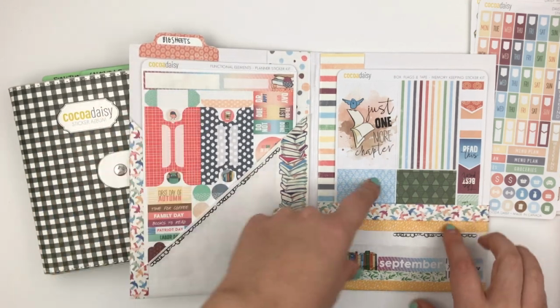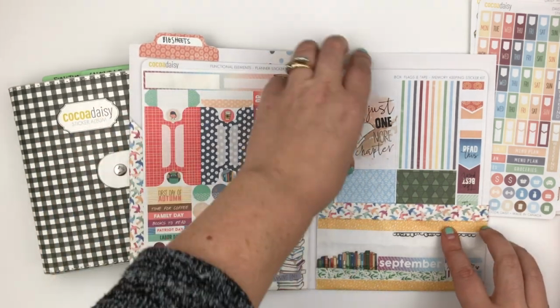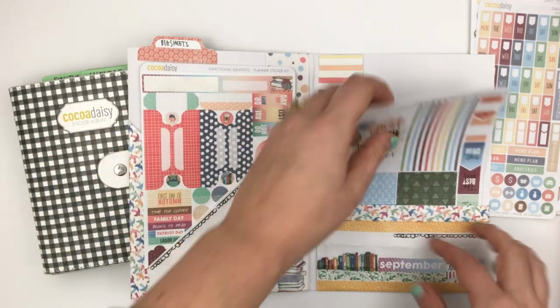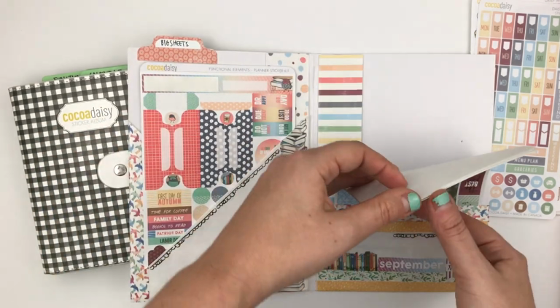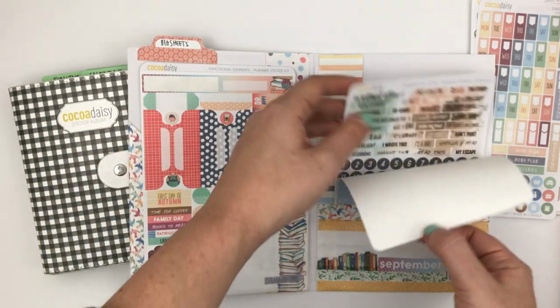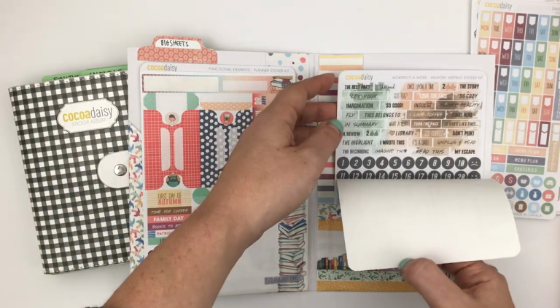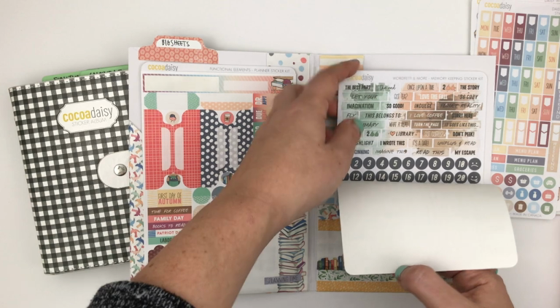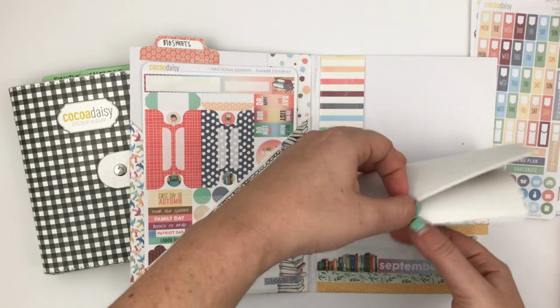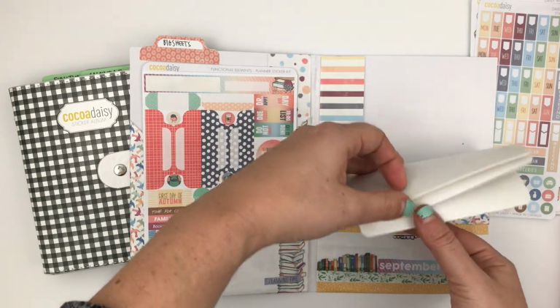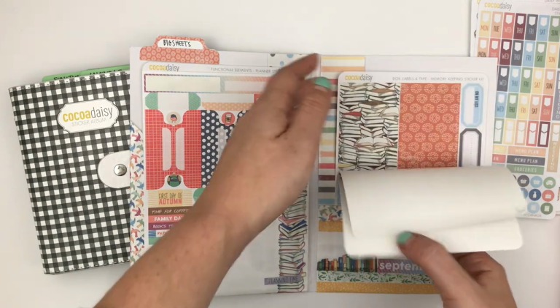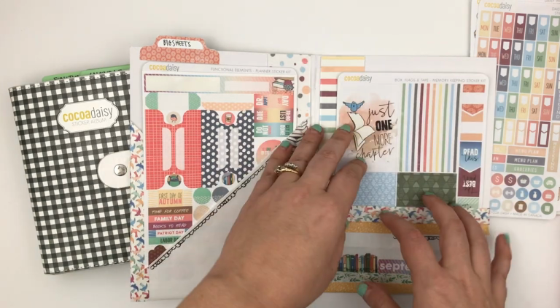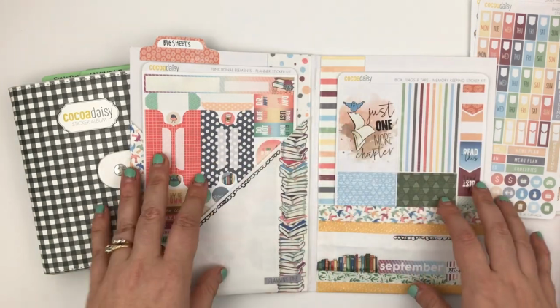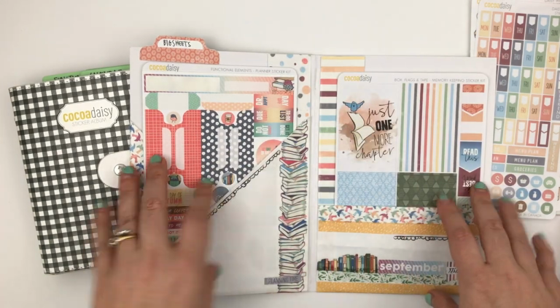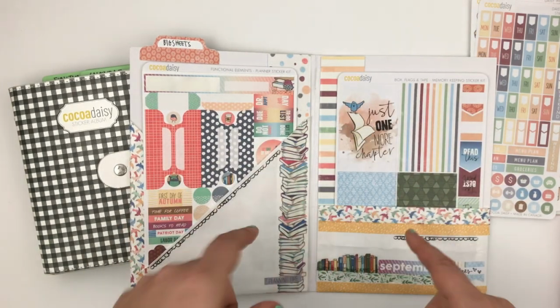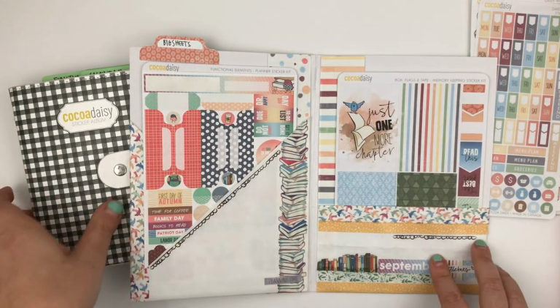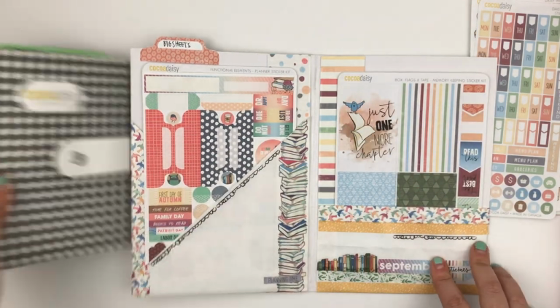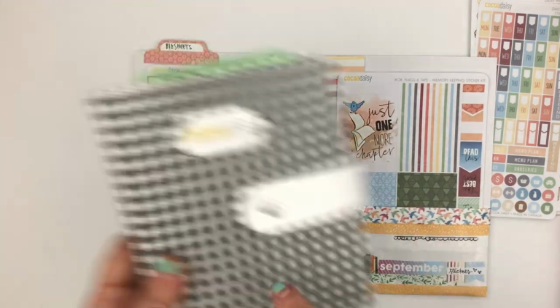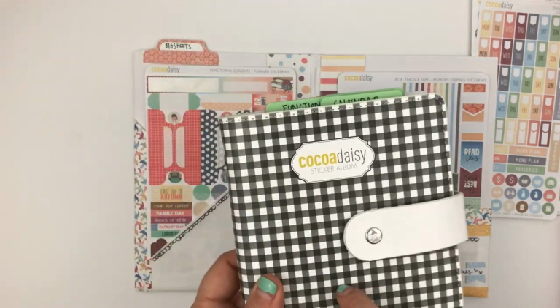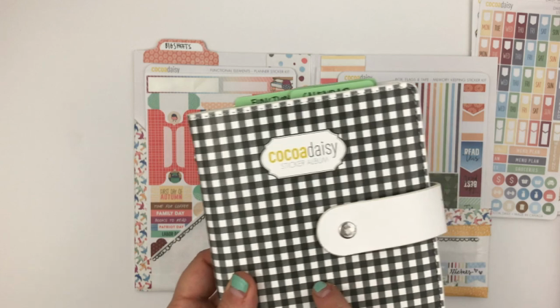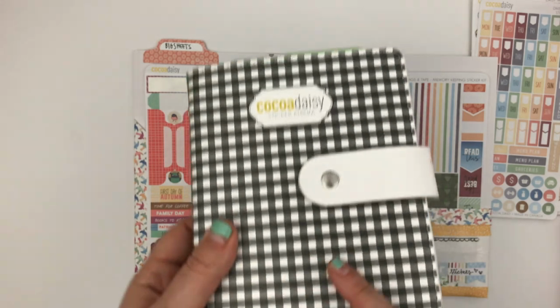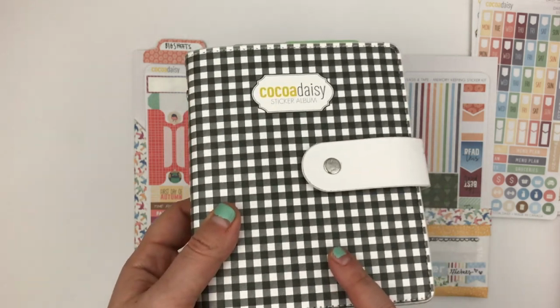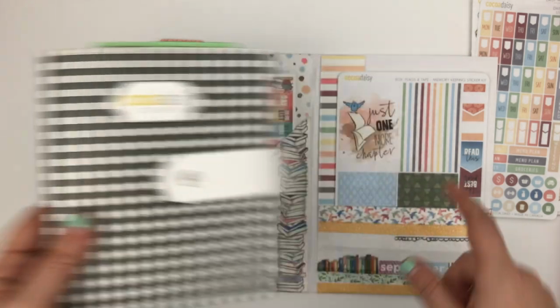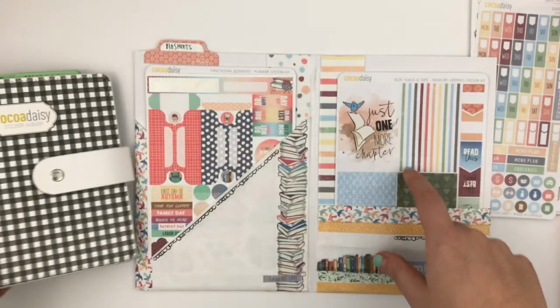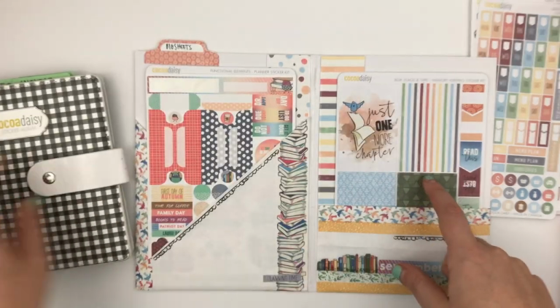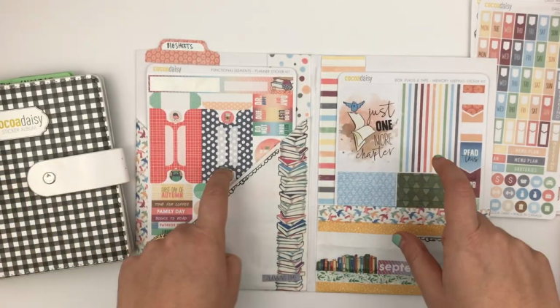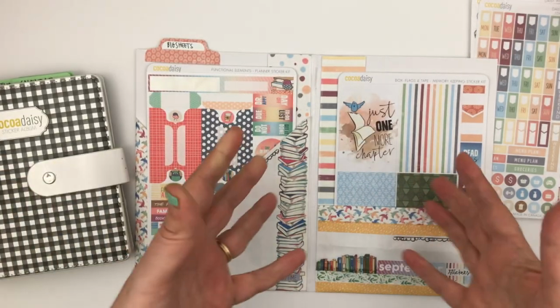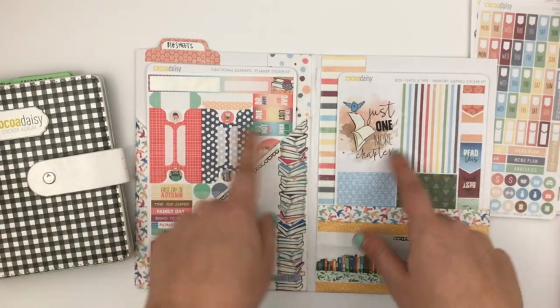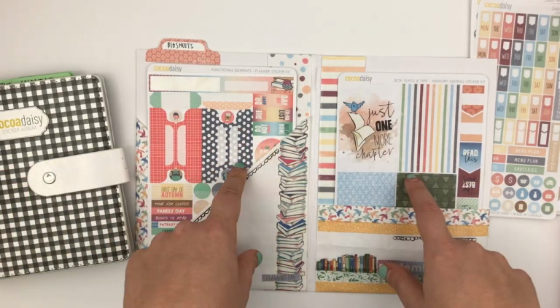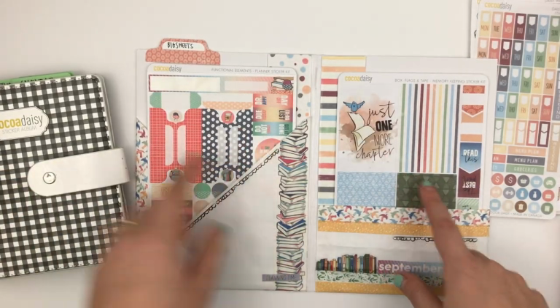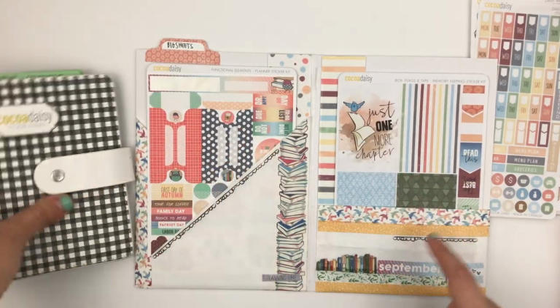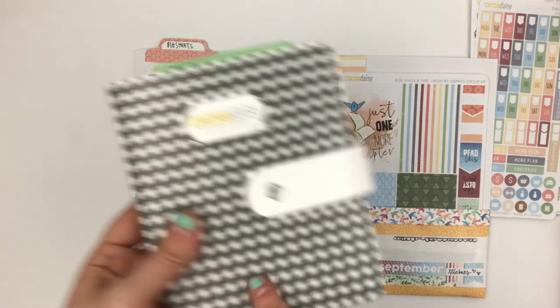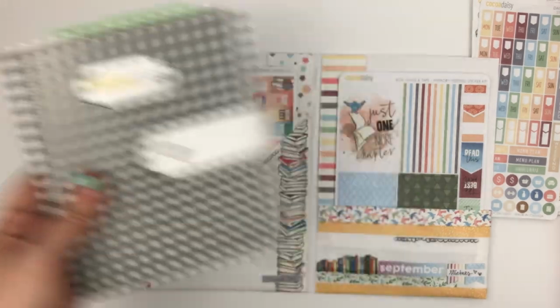On the other side I have my memory keeping stickers. I cut them all up last month and put them in here, but found that I actually prefer to have them in their regular size.